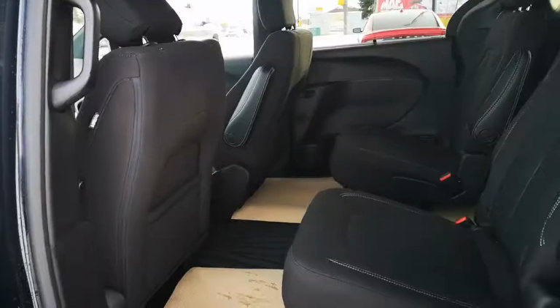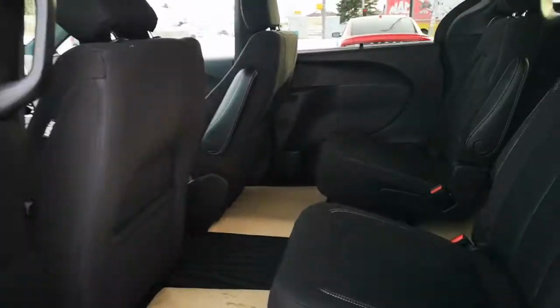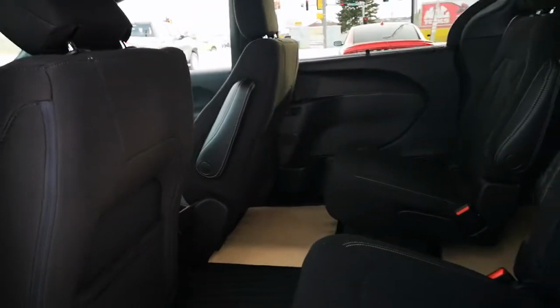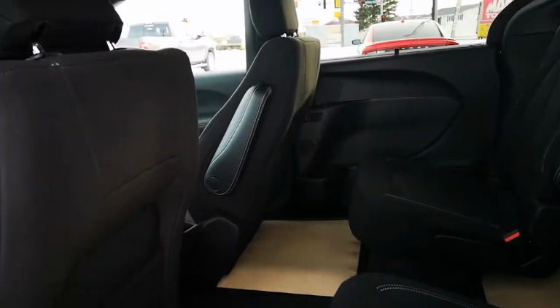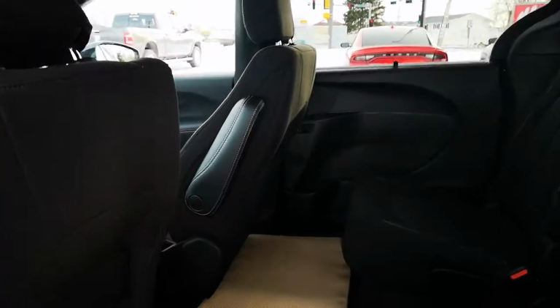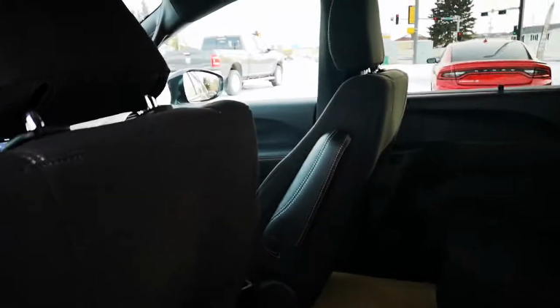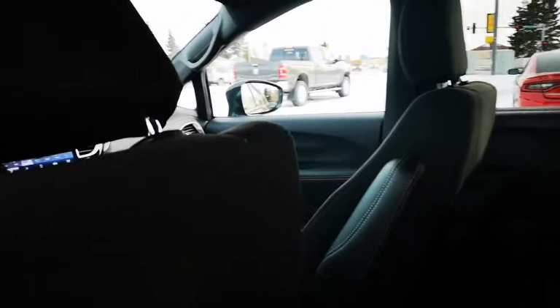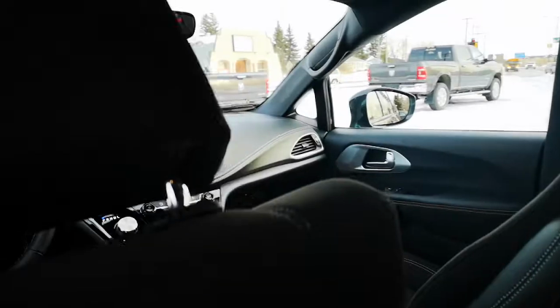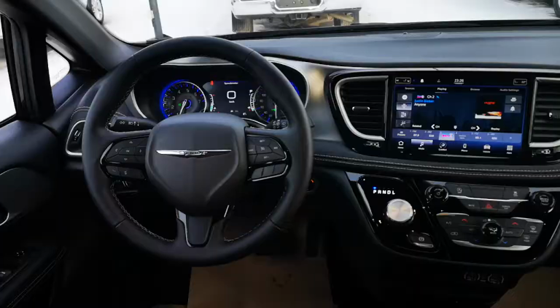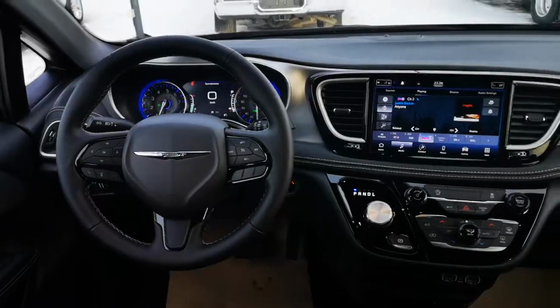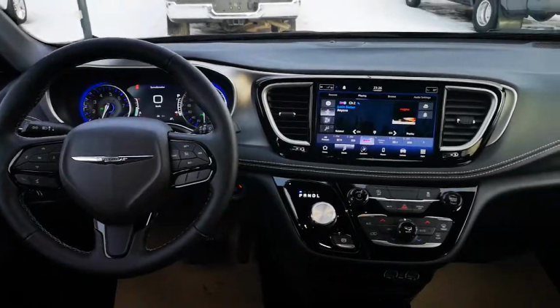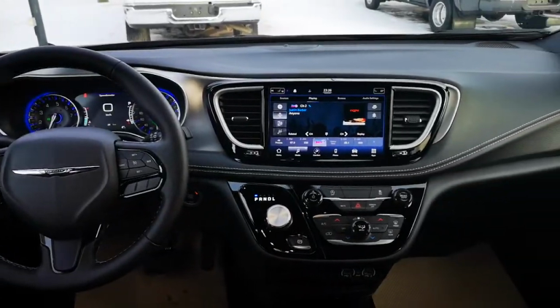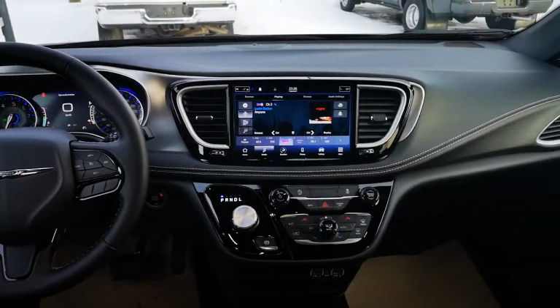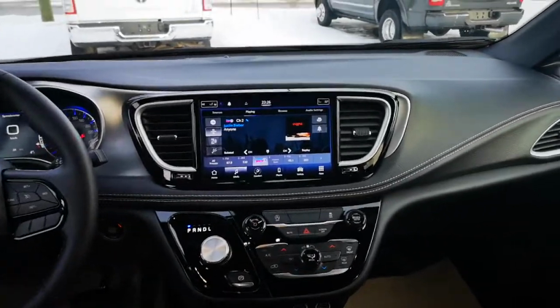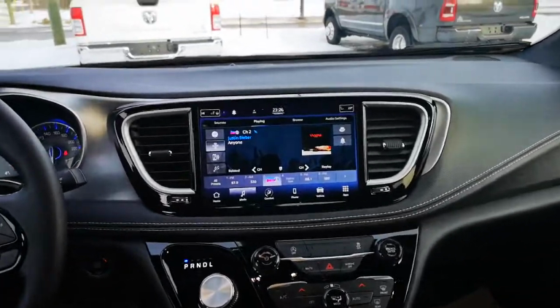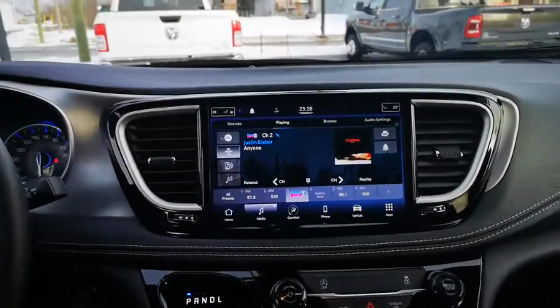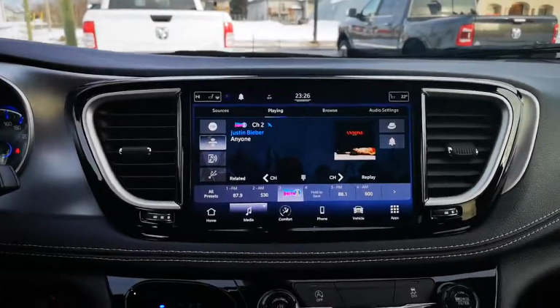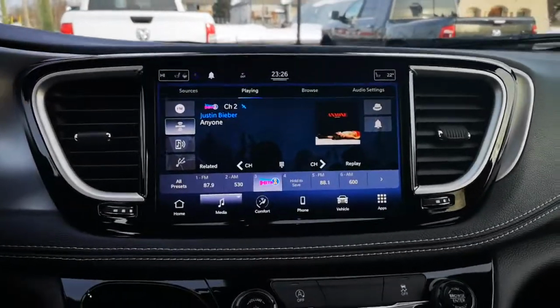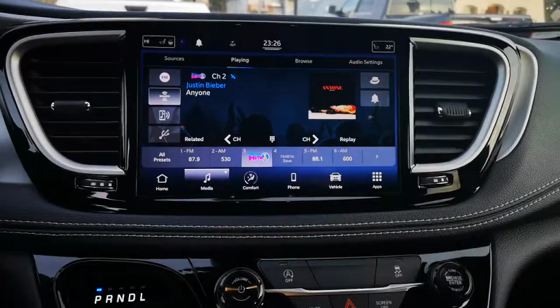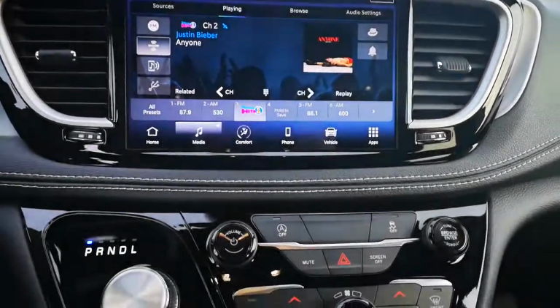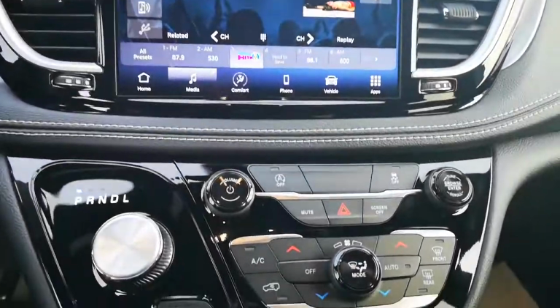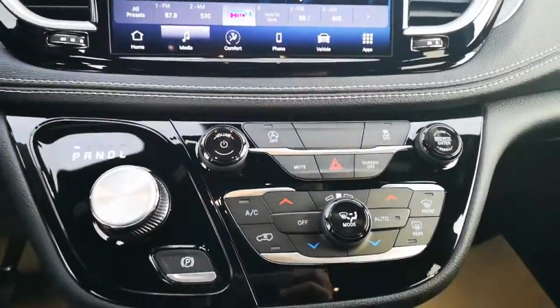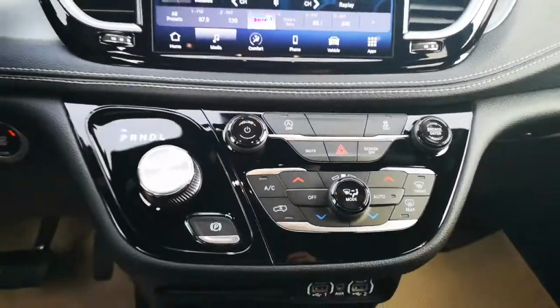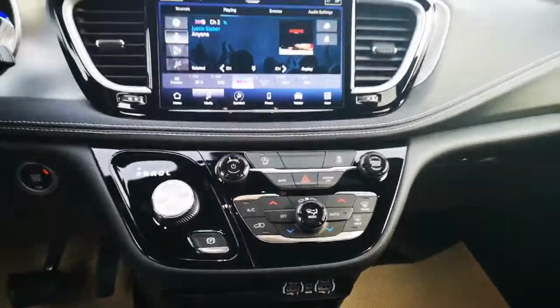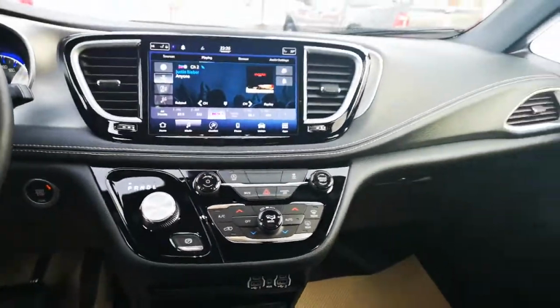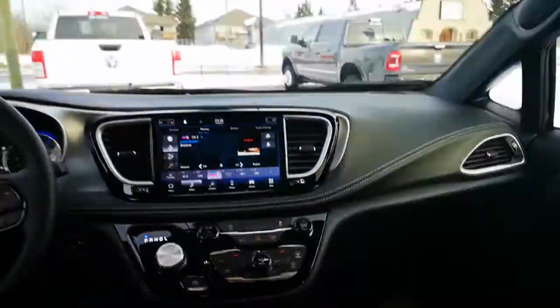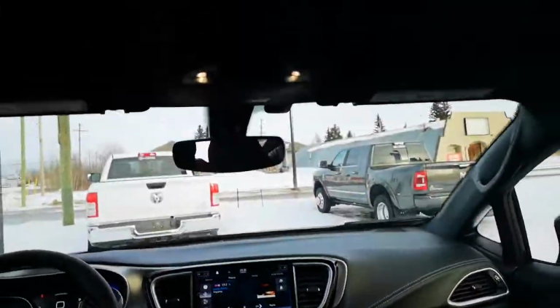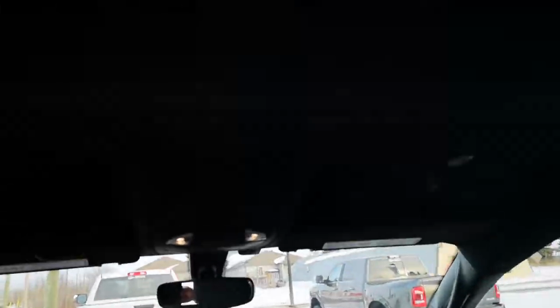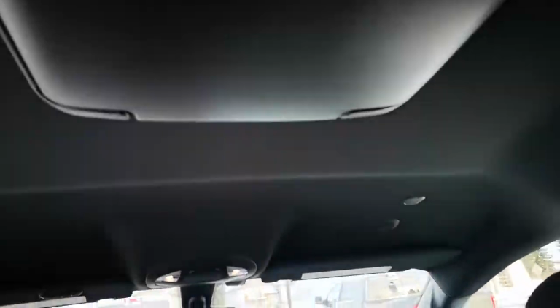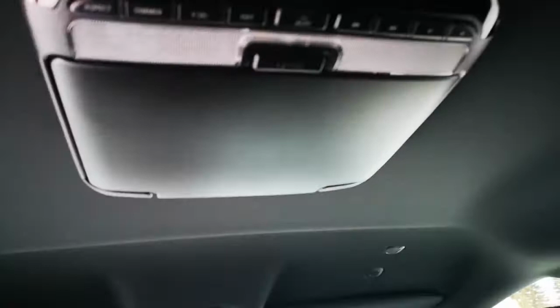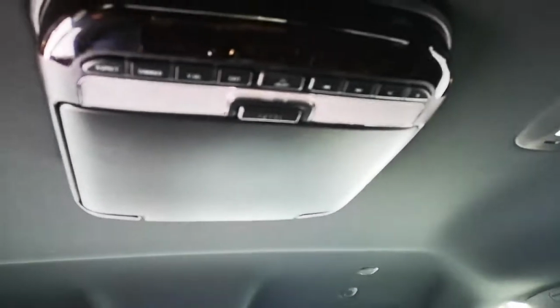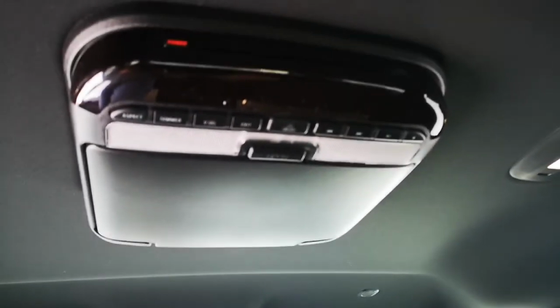It is also equipped with premium cloth bucket seats, a 10.1 inch touch screen display with Google Android and CarPlay ready, dual climate control, and a single overhead DVD system.